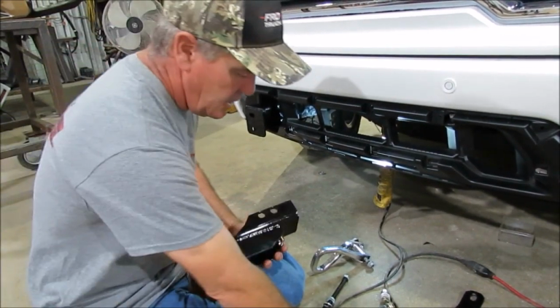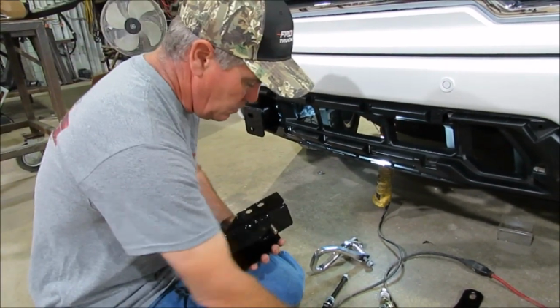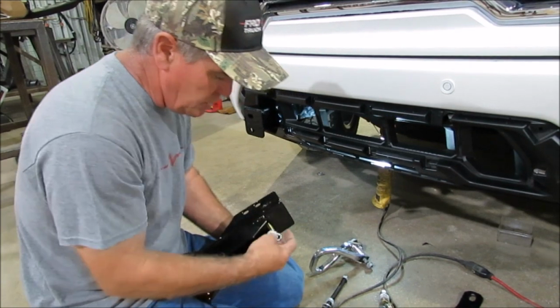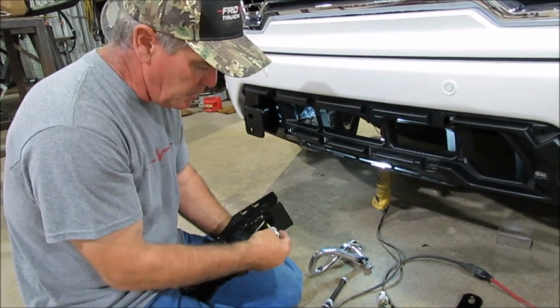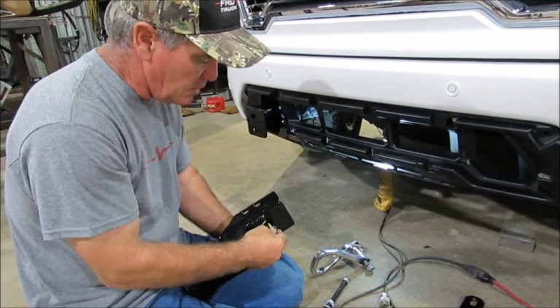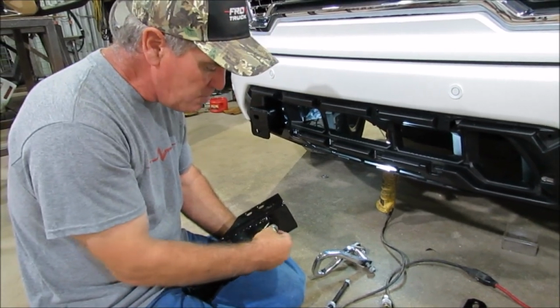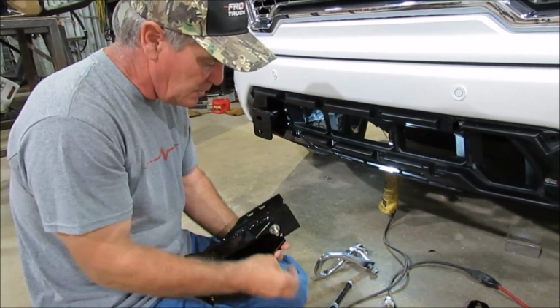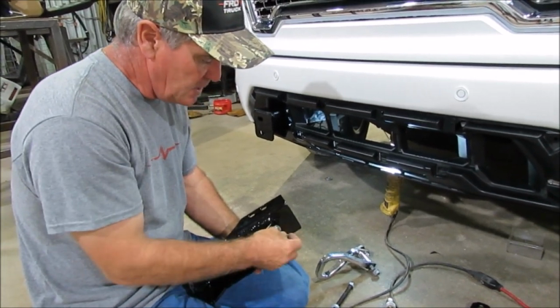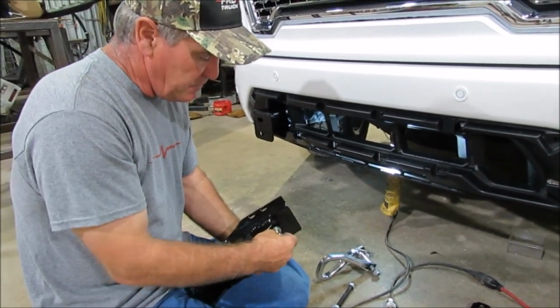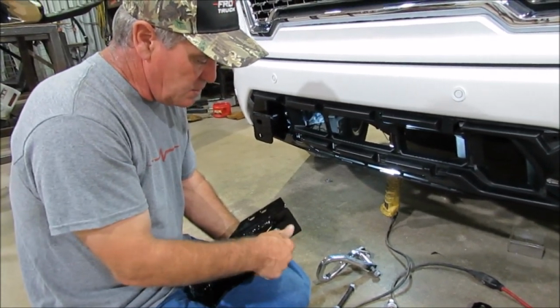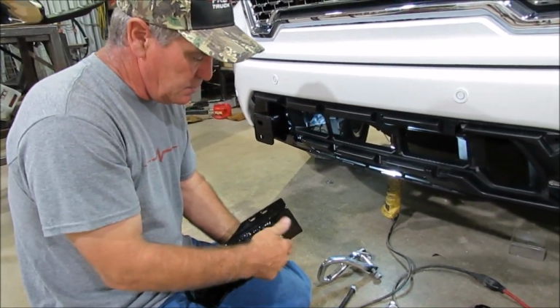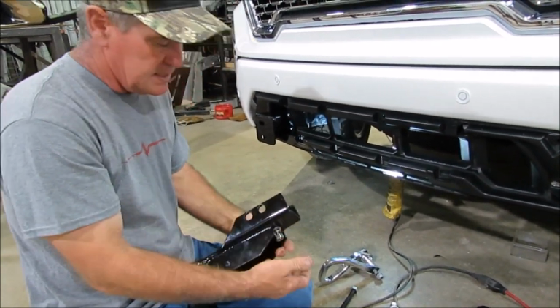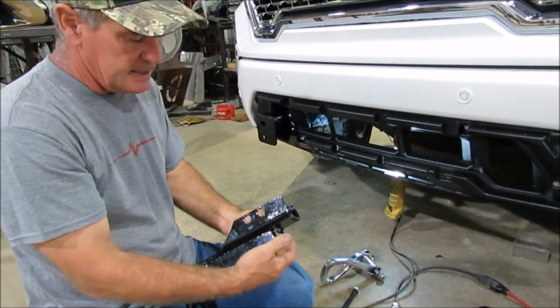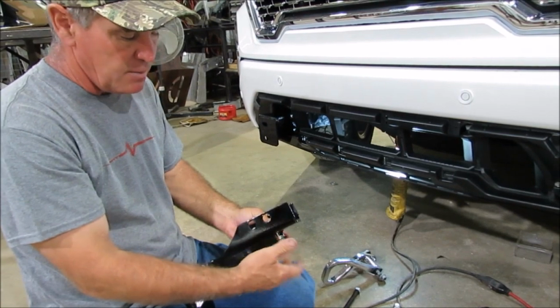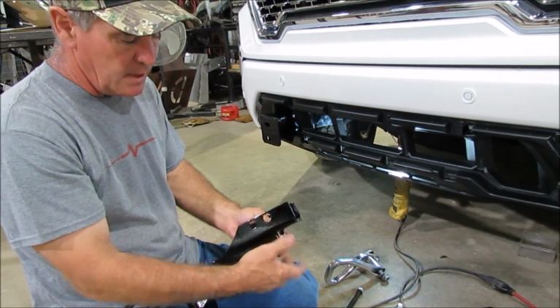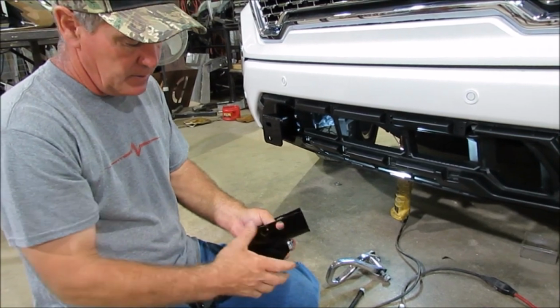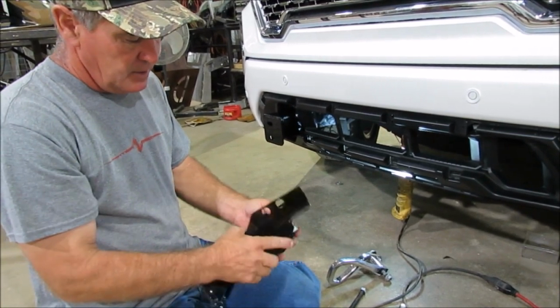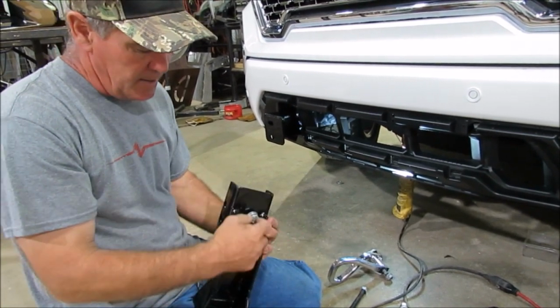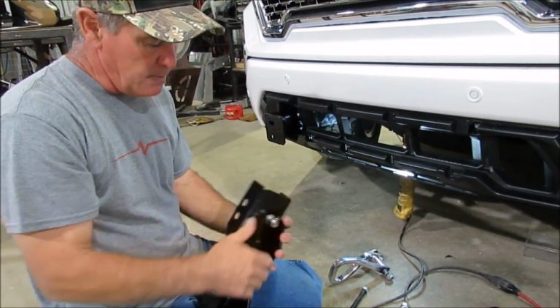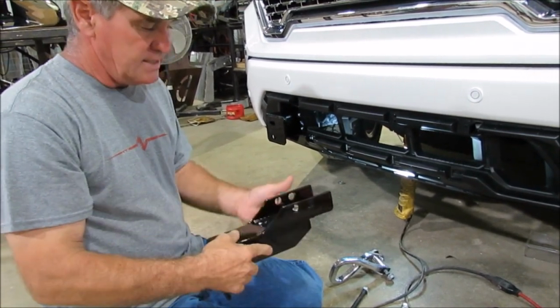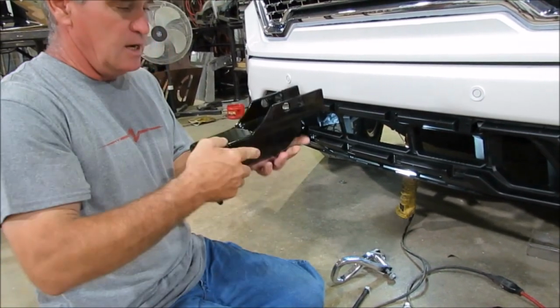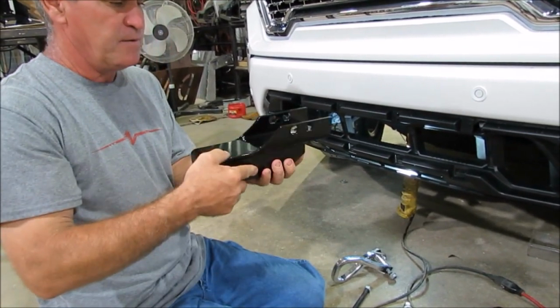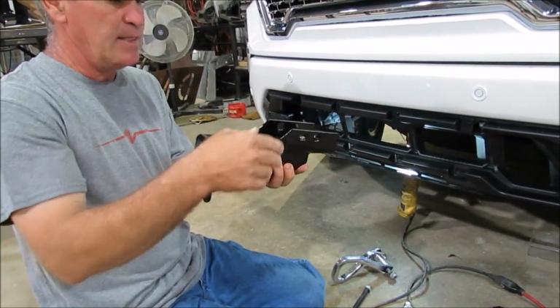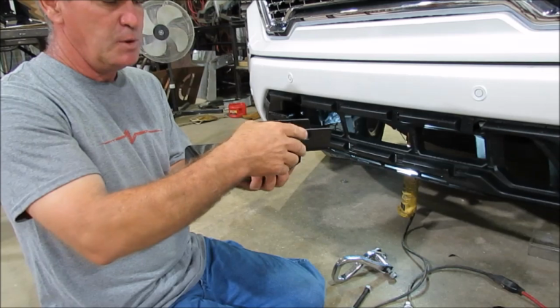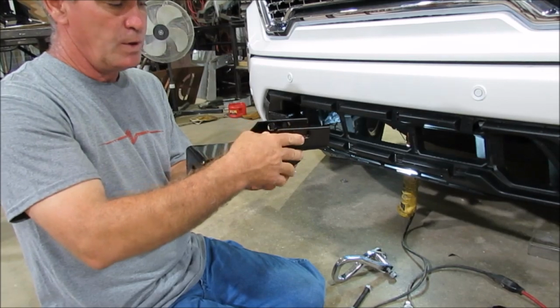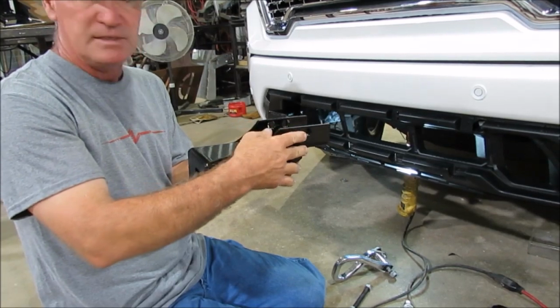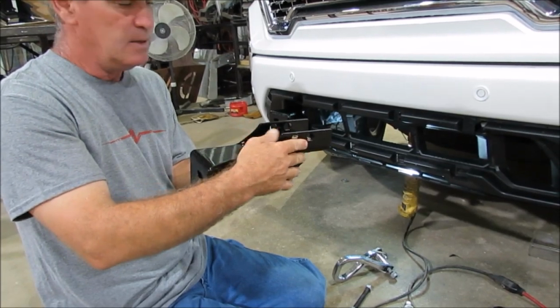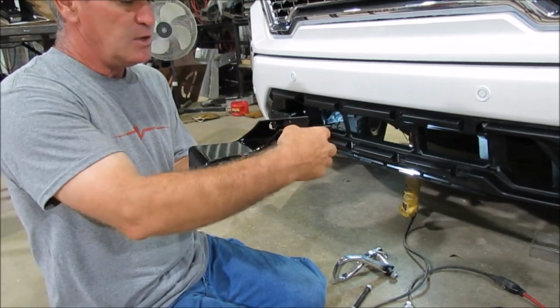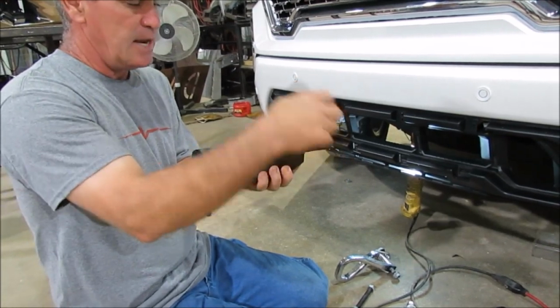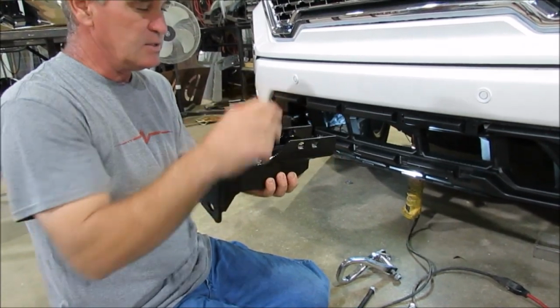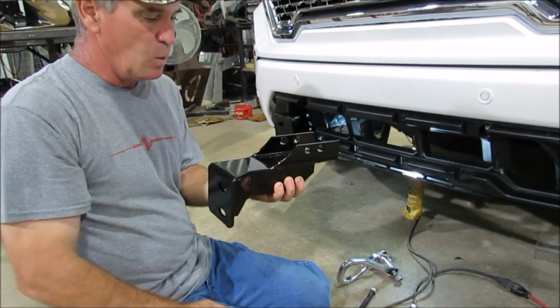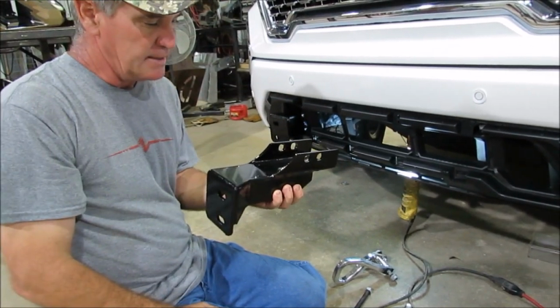When you get up underneath and you've got all the bolts on there, the first thing you're going to do is tighten this bottom bolt right there. Tighten that bottom bolt — that sucks it up to the frame and puts it where it needs to be — and then you can tighten these outside bolts.